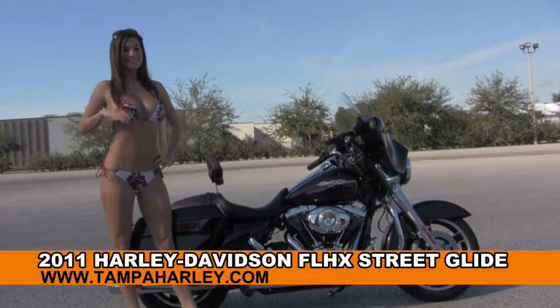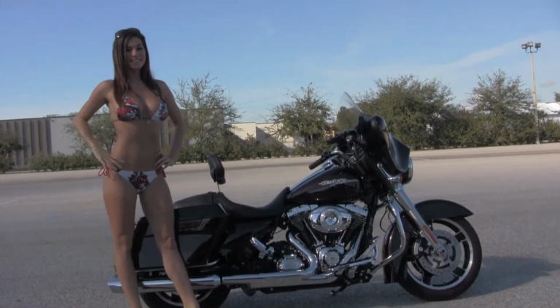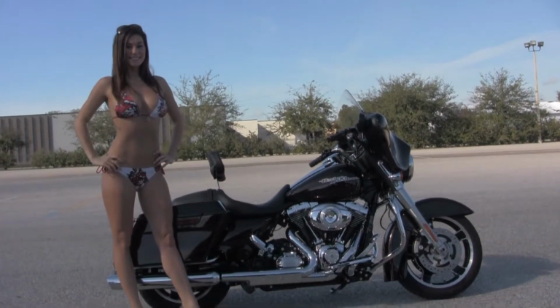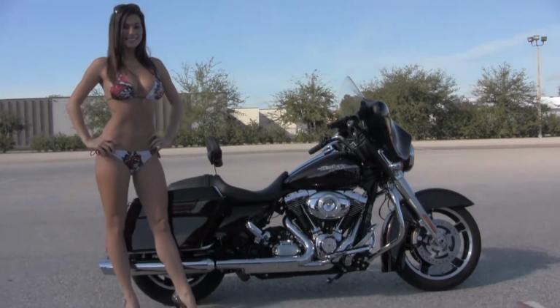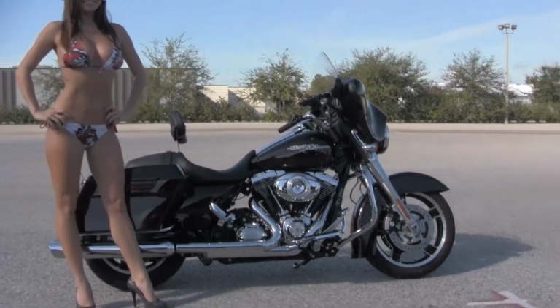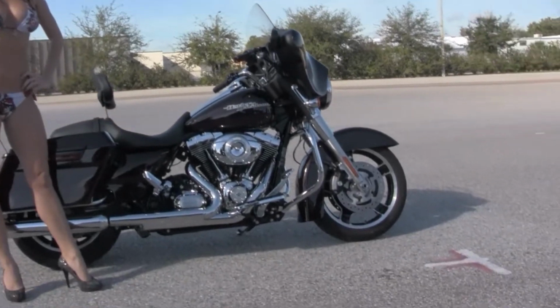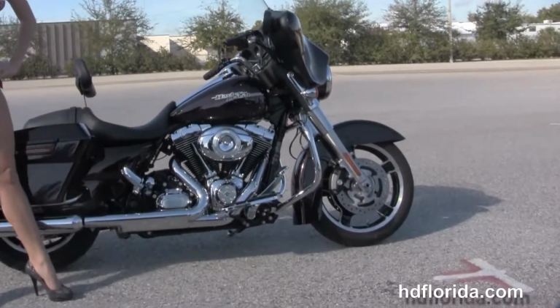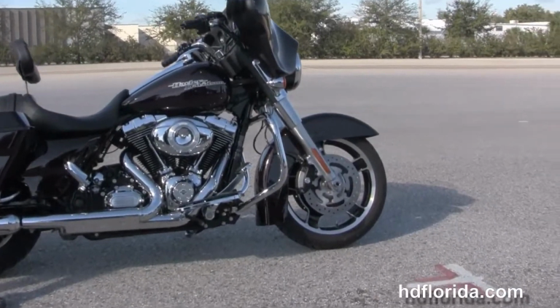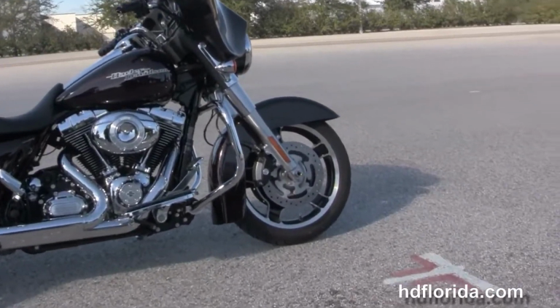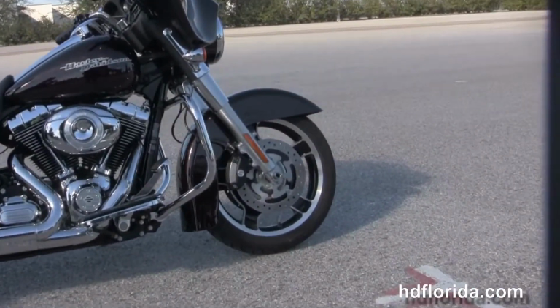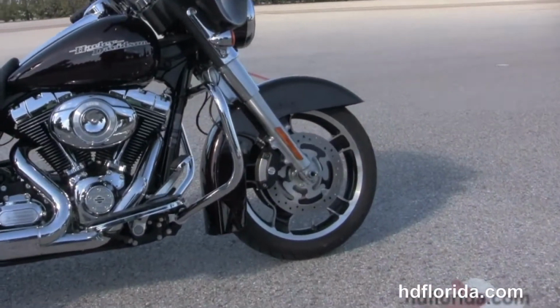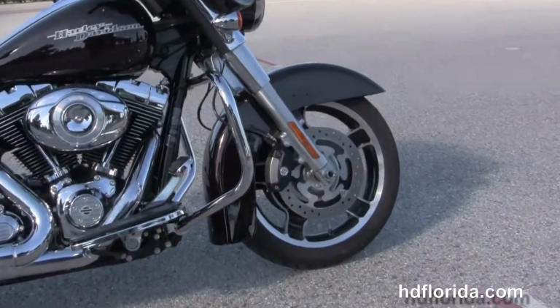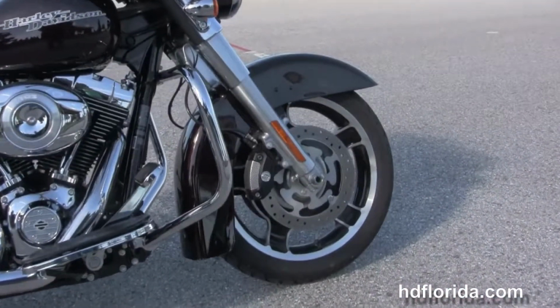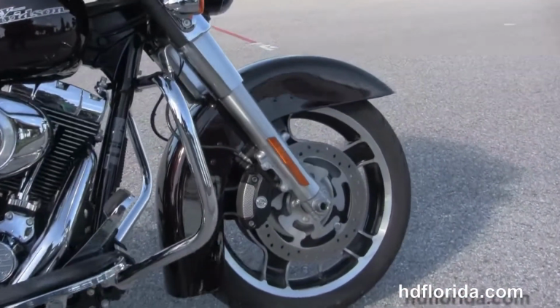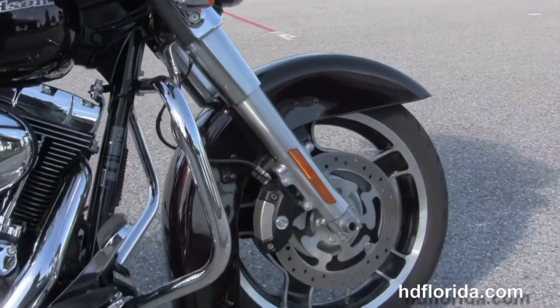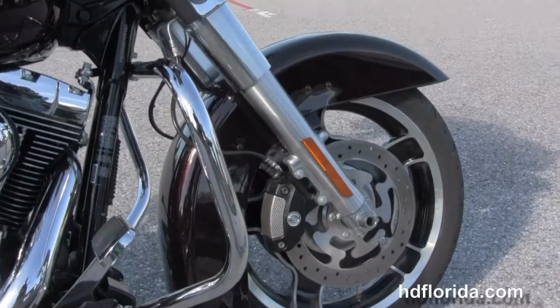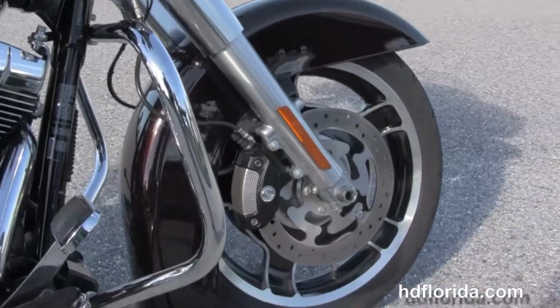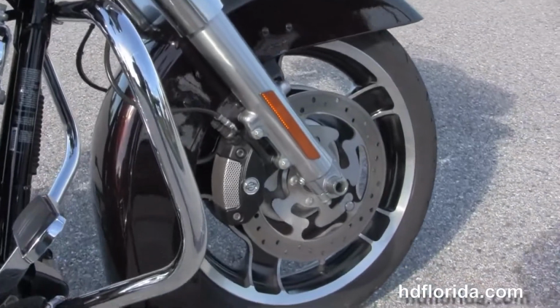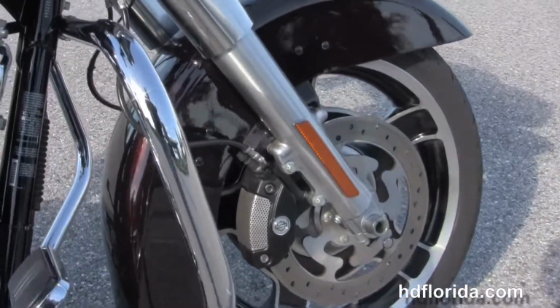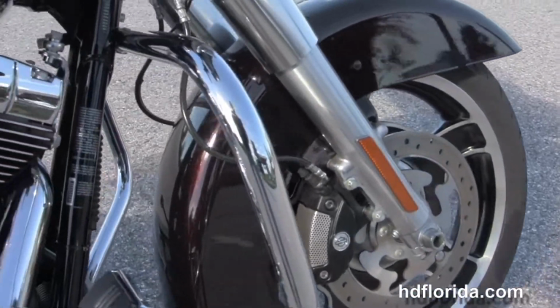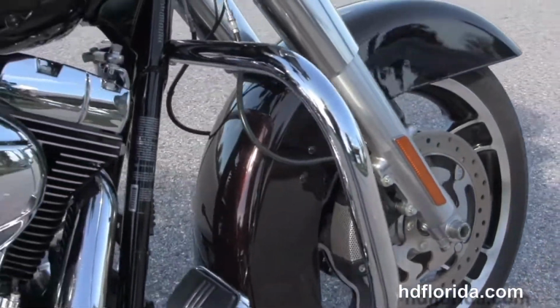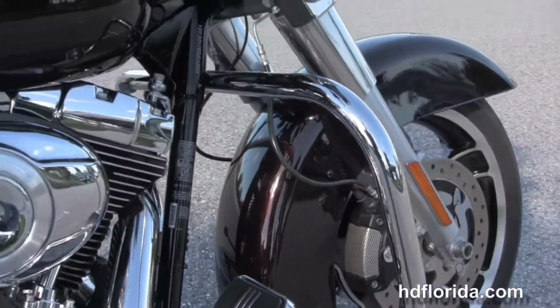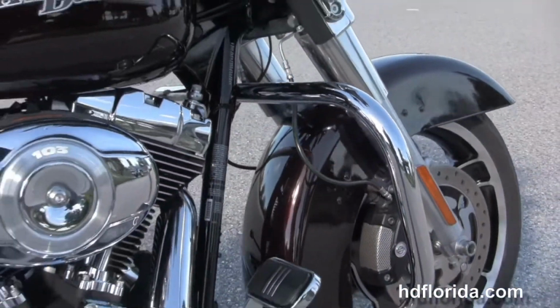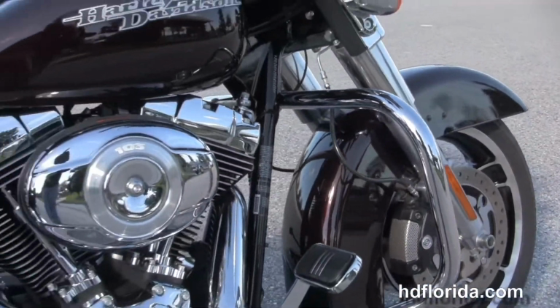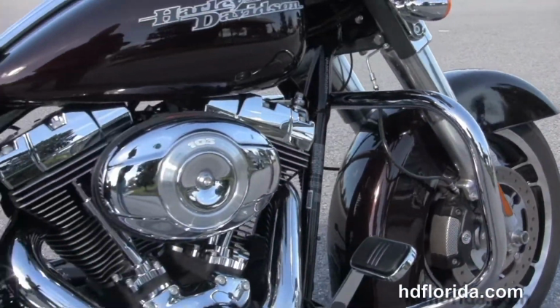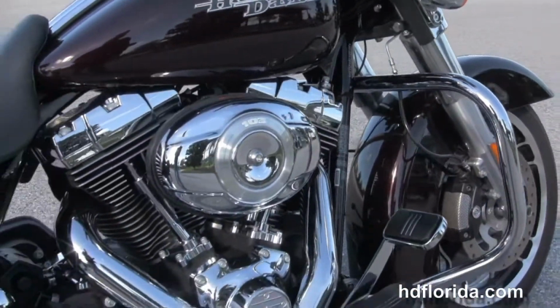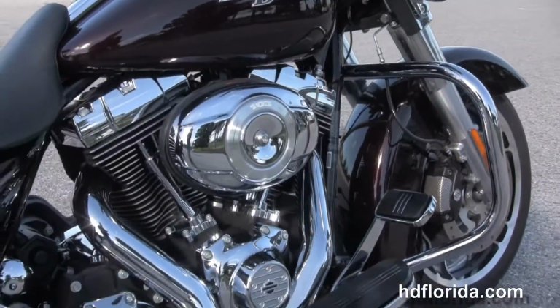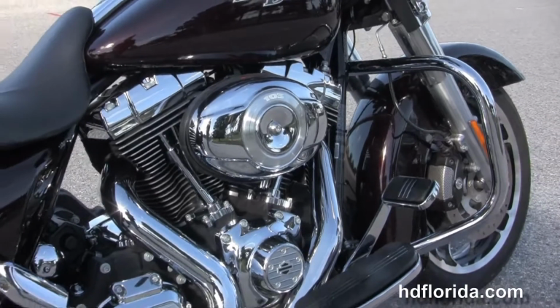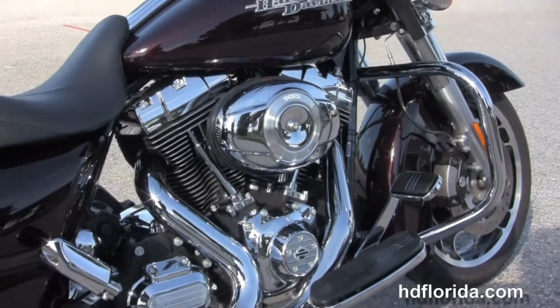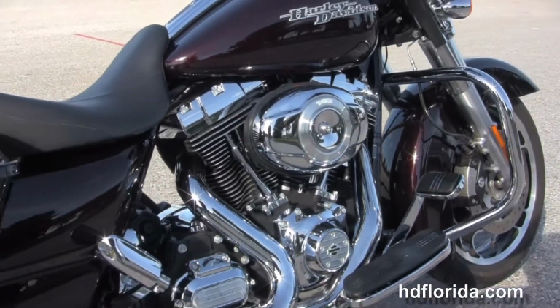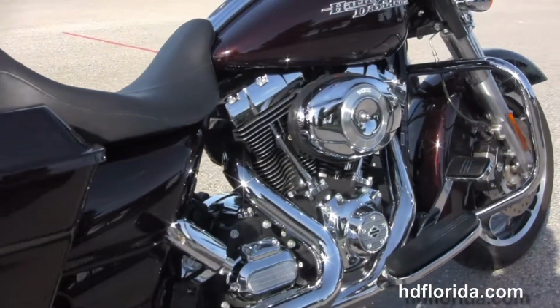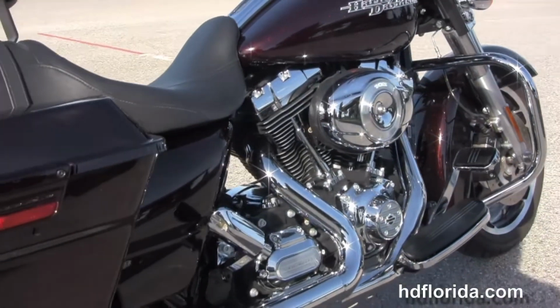This bike starts off front with split 5-spoke cast aluminum wheels, dual disc brakes with 4-piston Brembo calipers, a full sized chrome engine guard, and a rubber mounted air-cooled 103 cubic inch twin cam engine with 6-speed cruise drive transmission.